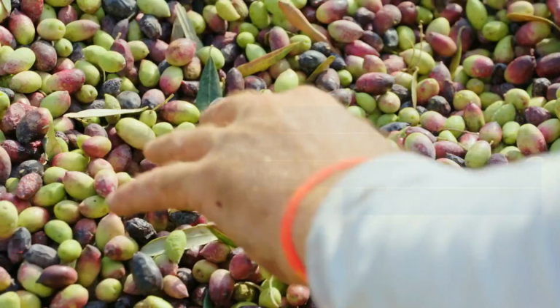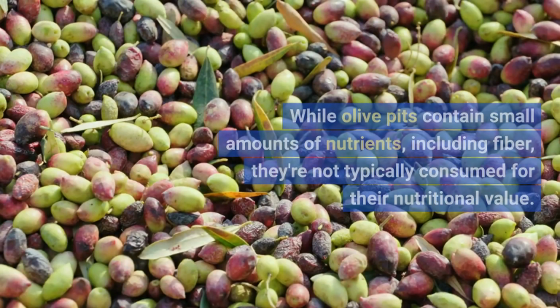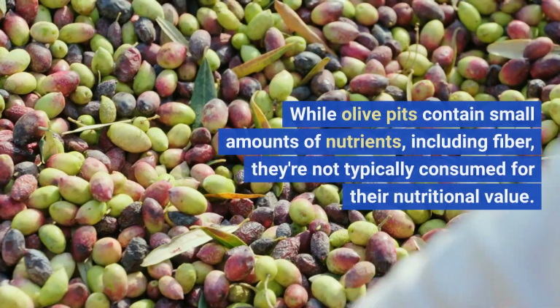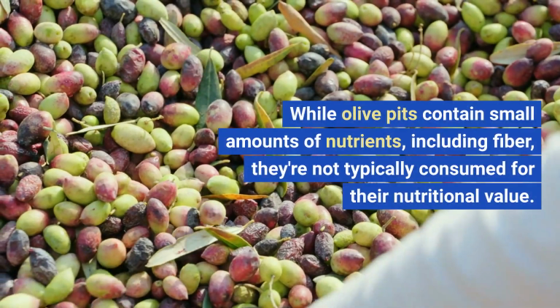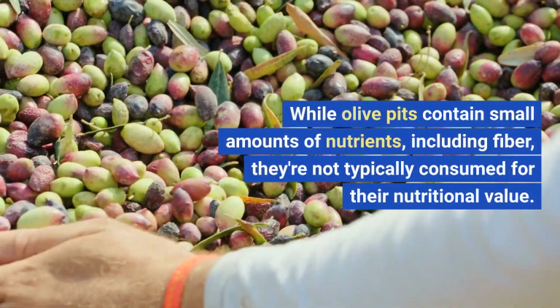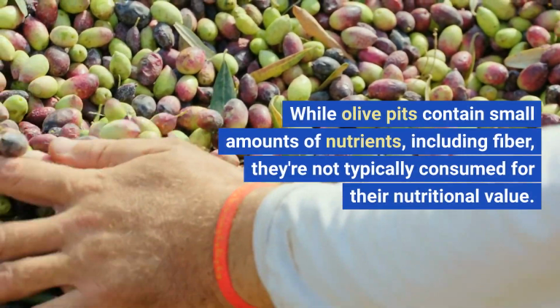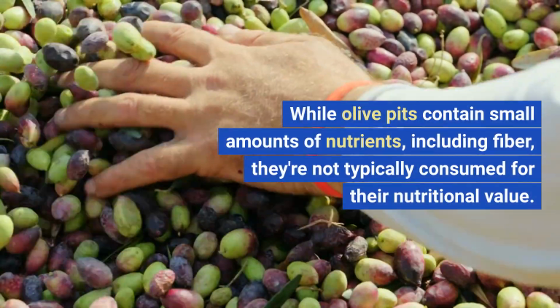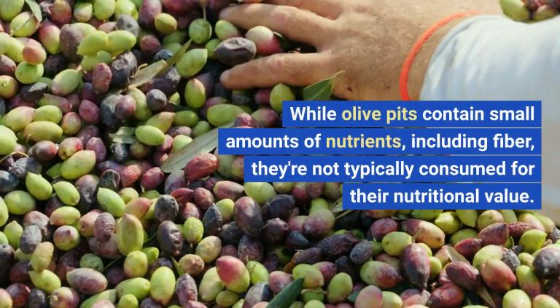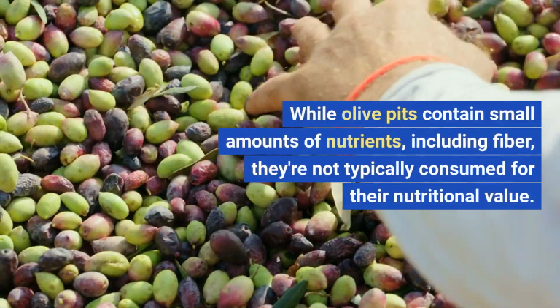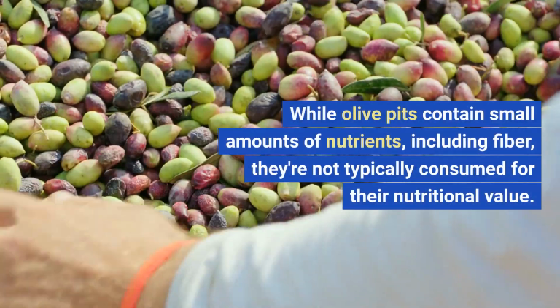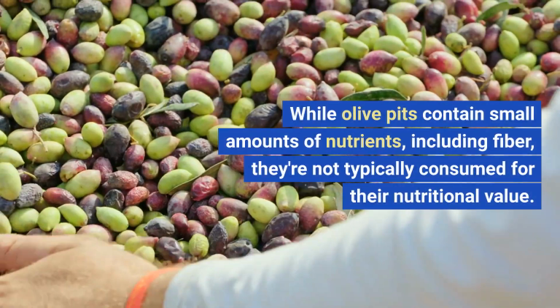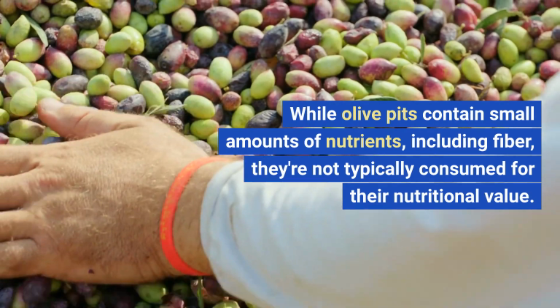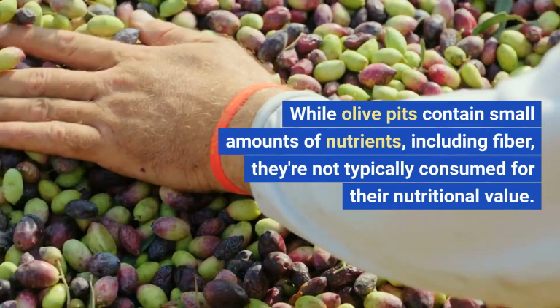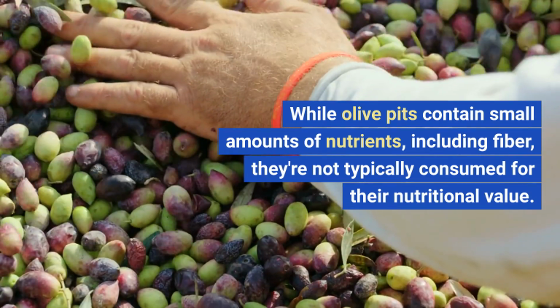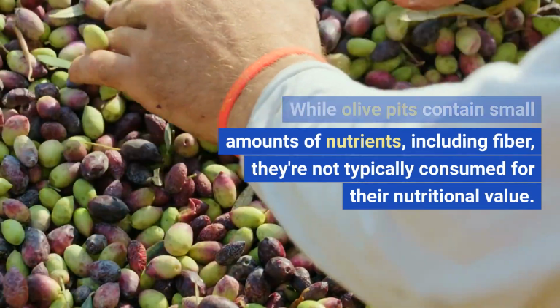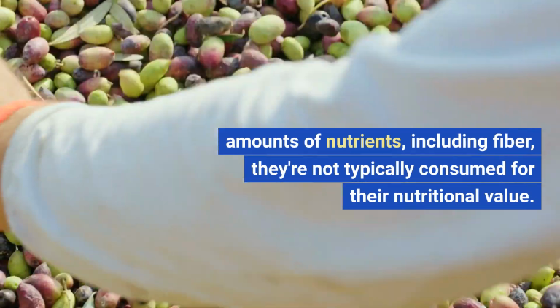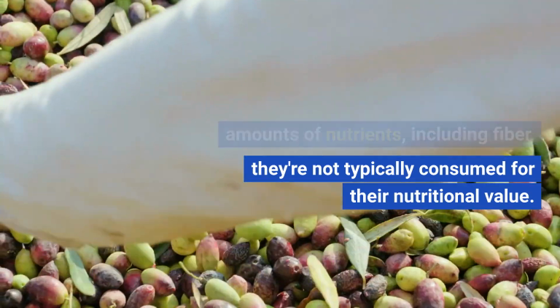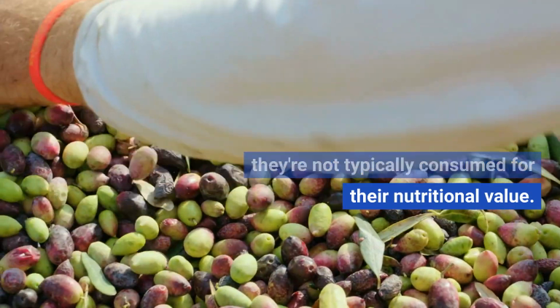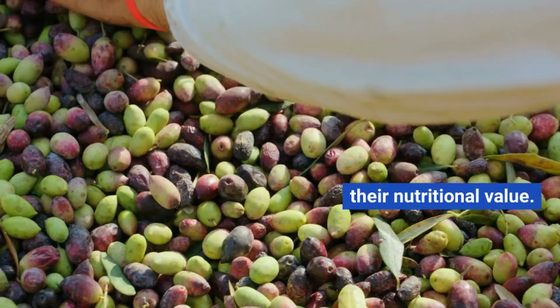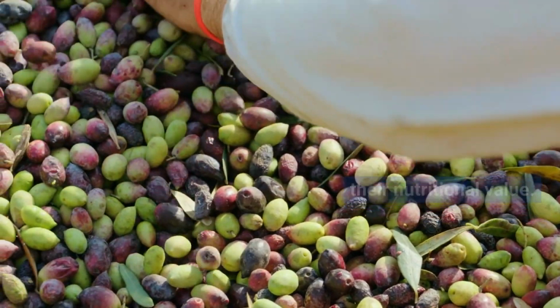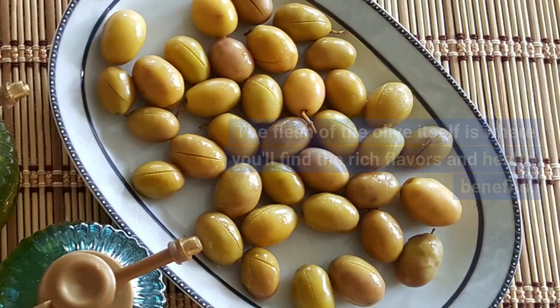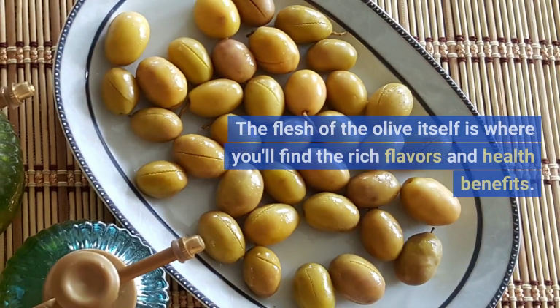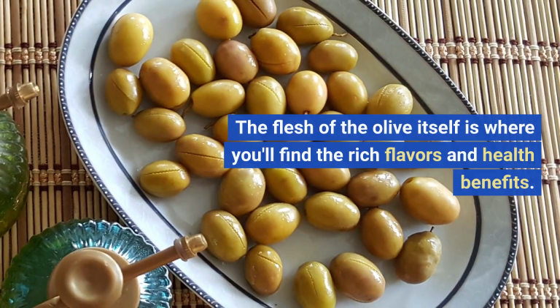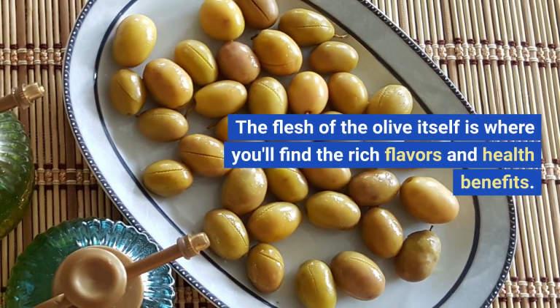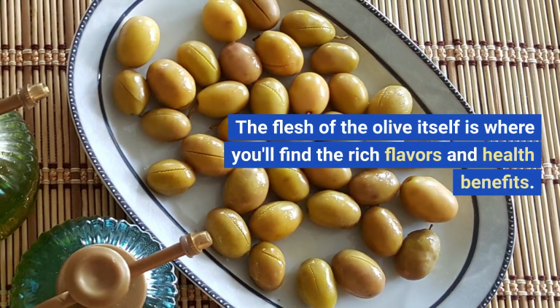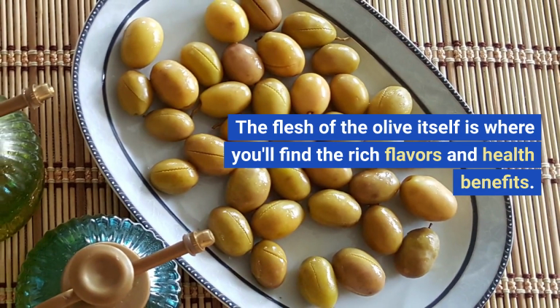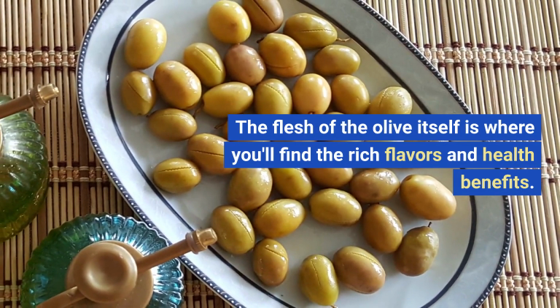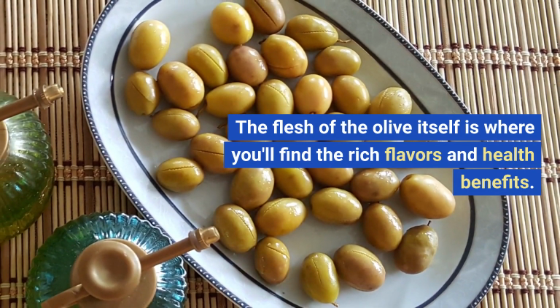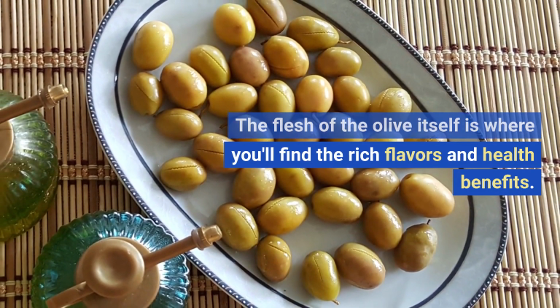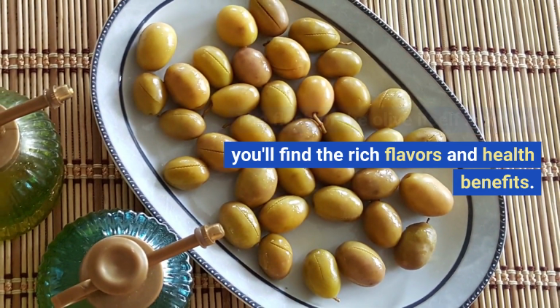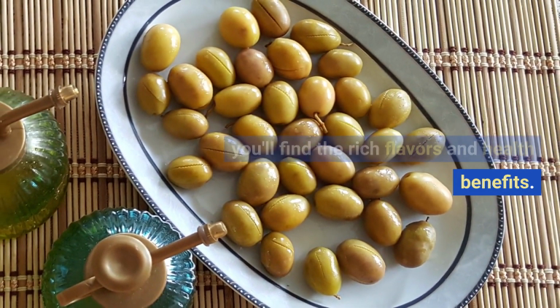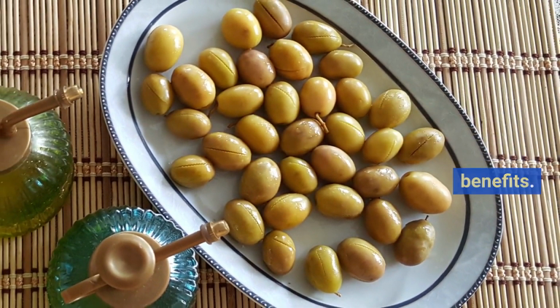While olive pits contain small amounts of nutrients, including fiber, they're not typically consumed for their nutritional value. The flesh of the olive itself is where you'll find the rich flavors and health benefits.